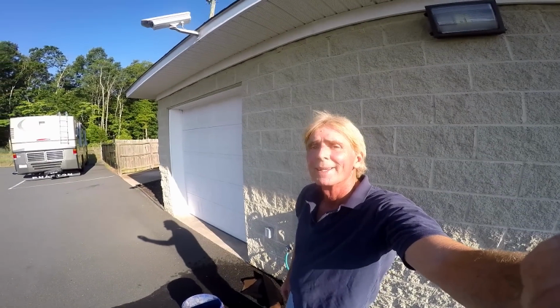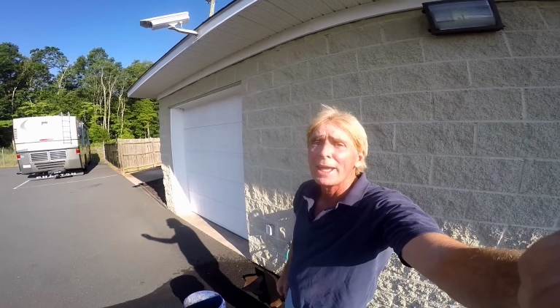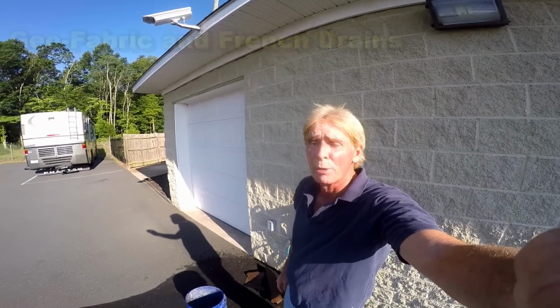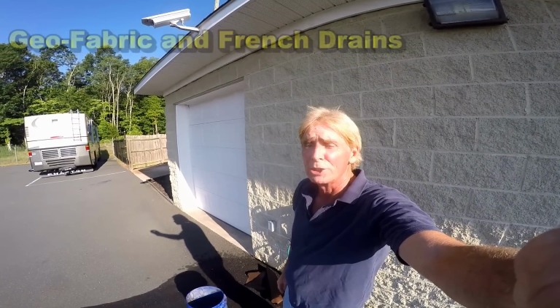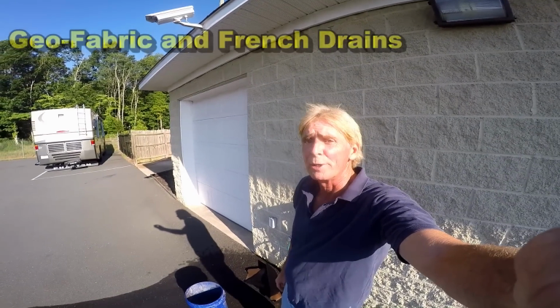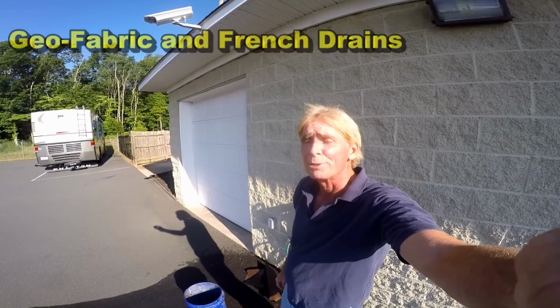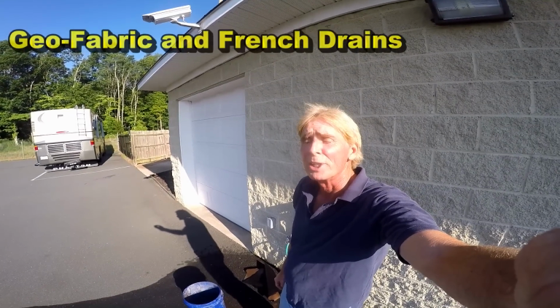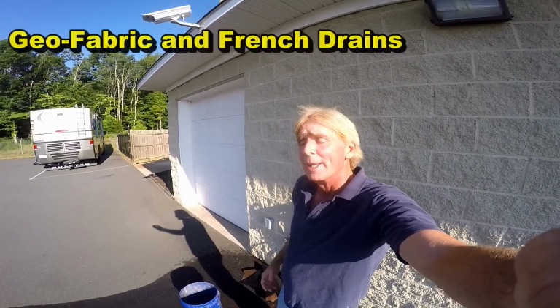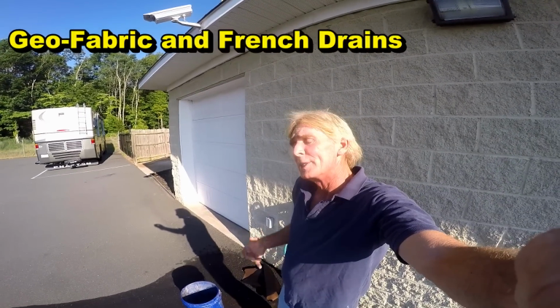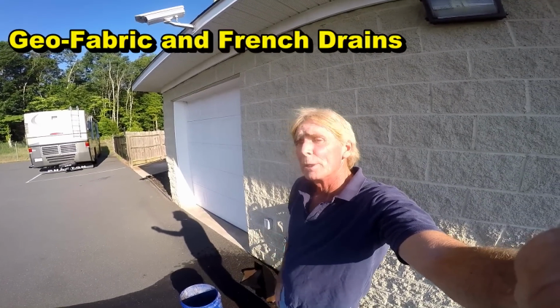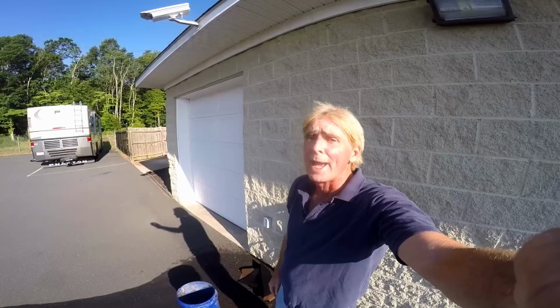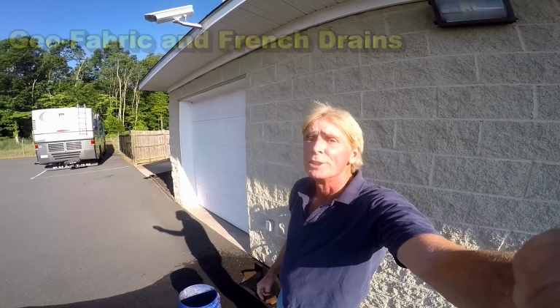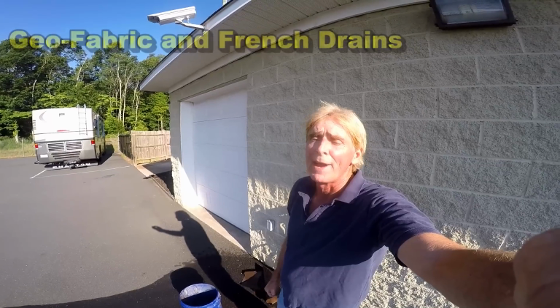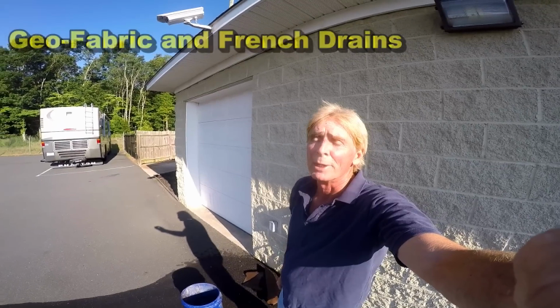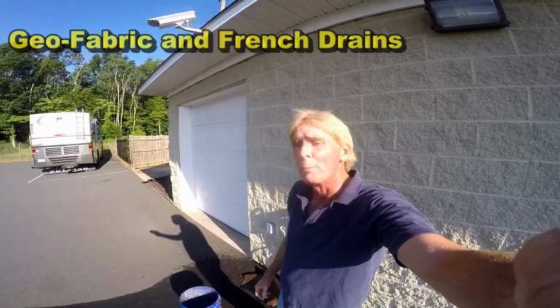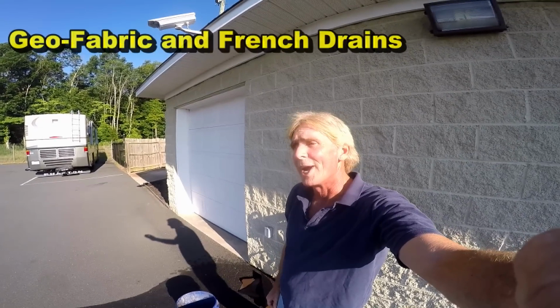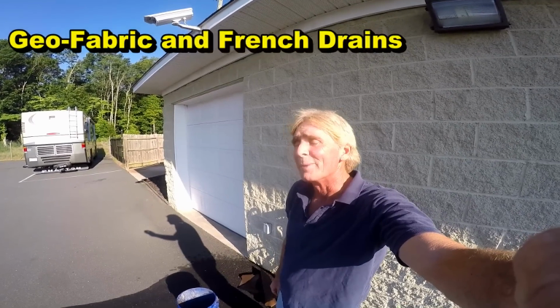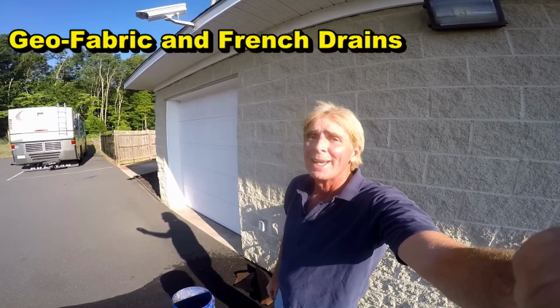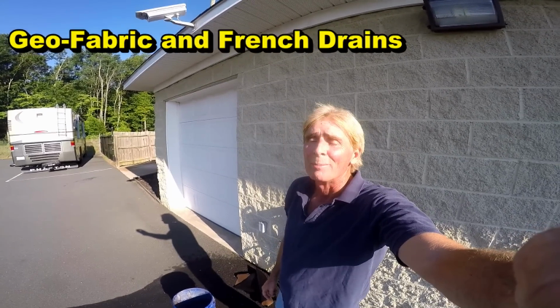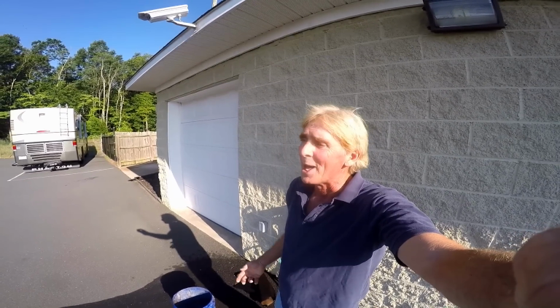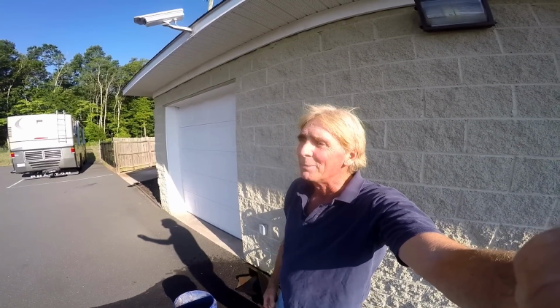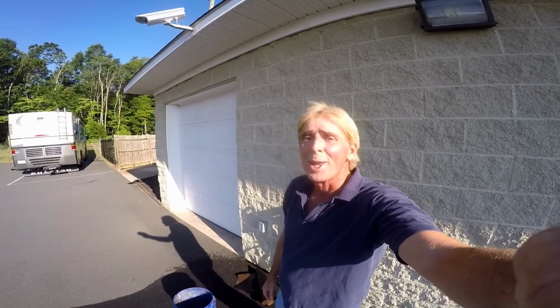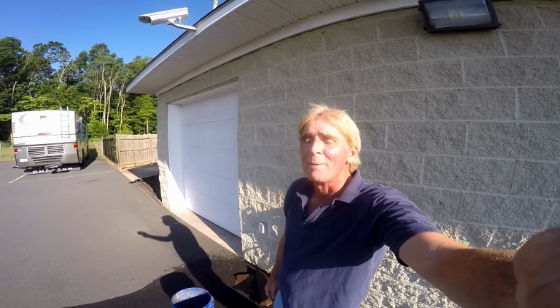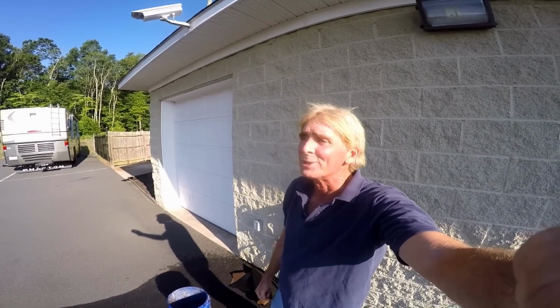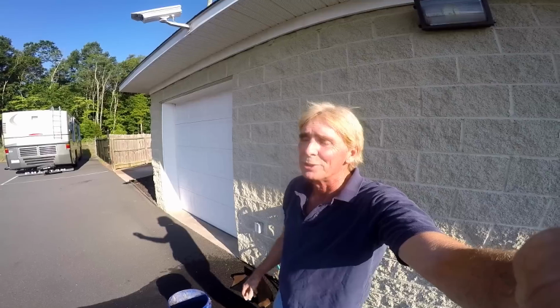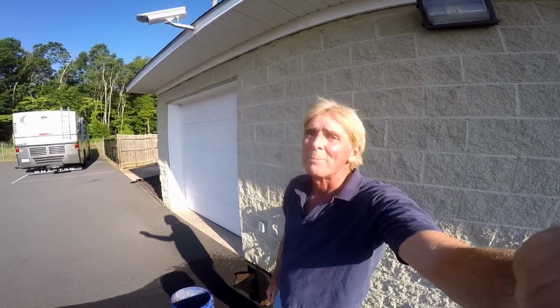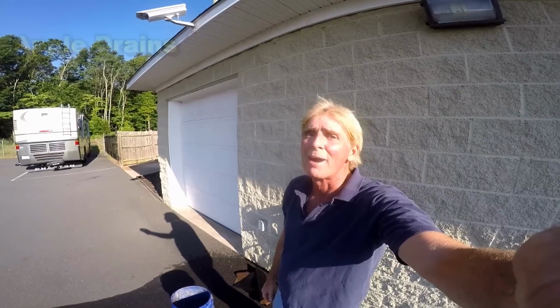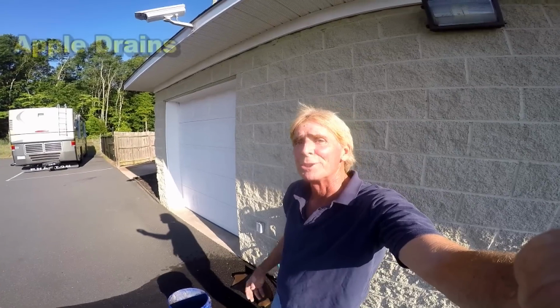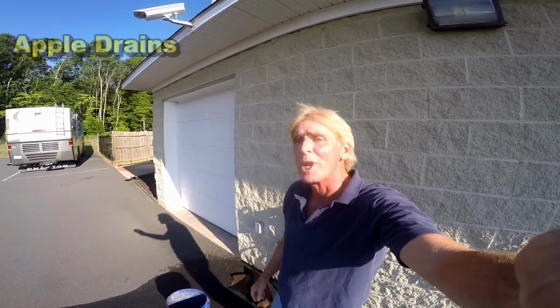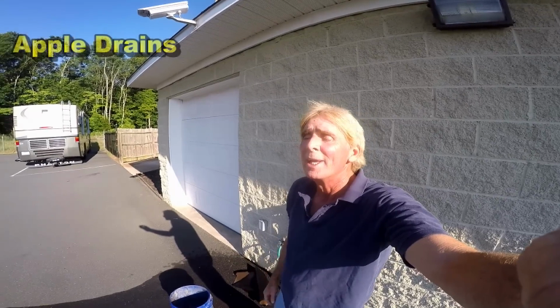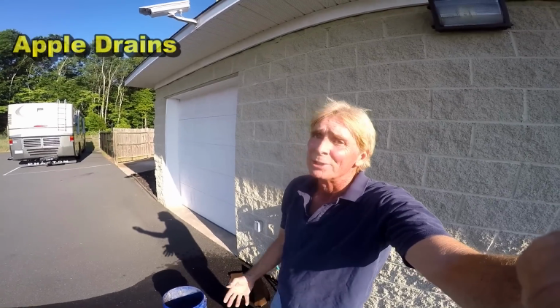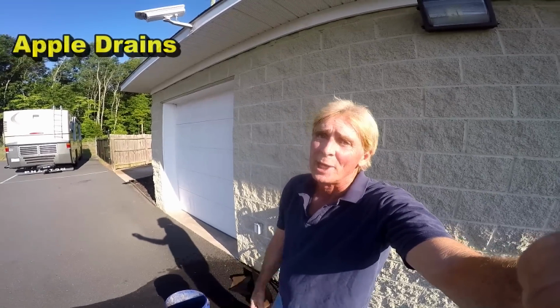Hey, good morning. Chuck here with Apple Drains. Let's take a look at geo fabric one more time. A lot of people, a lot of comments — should you wrap your gravel, should you not? So I set up a little demonstration to show you.